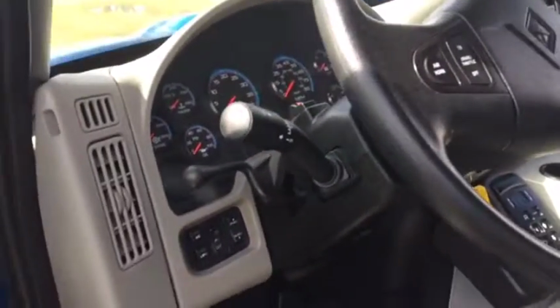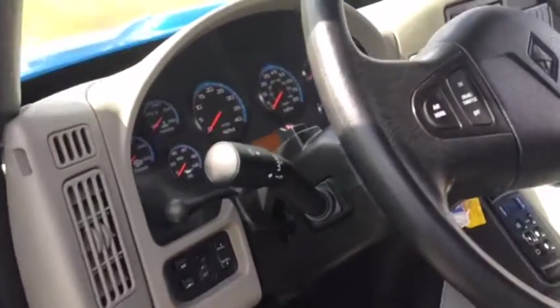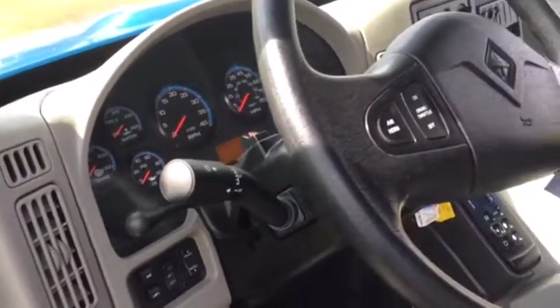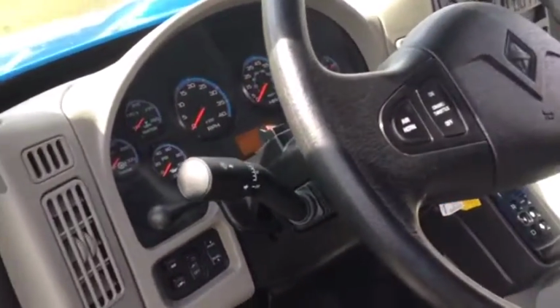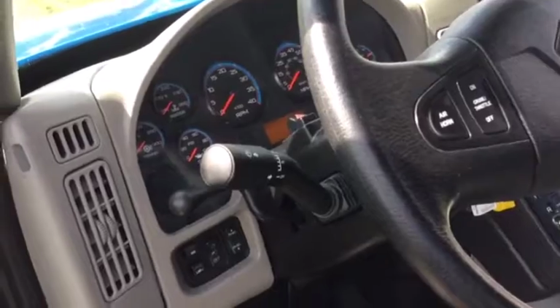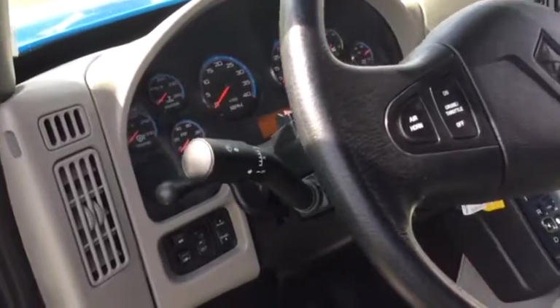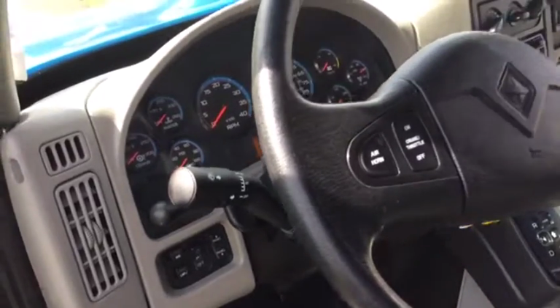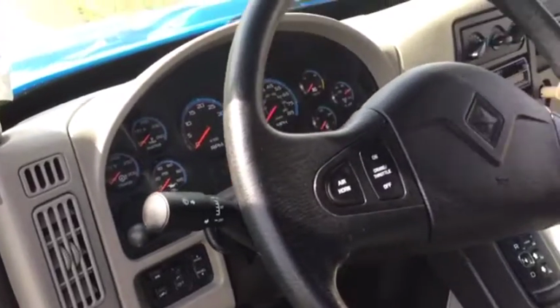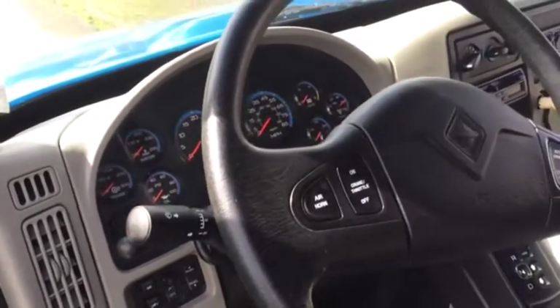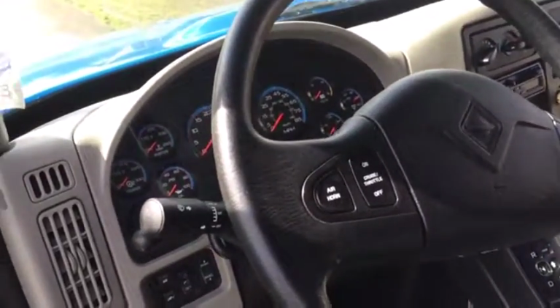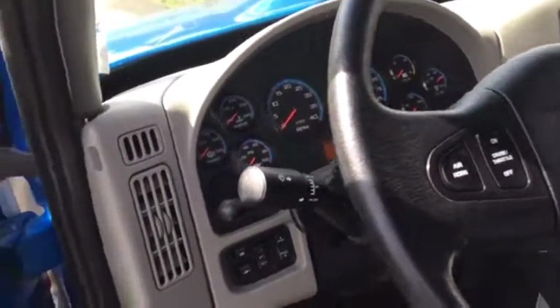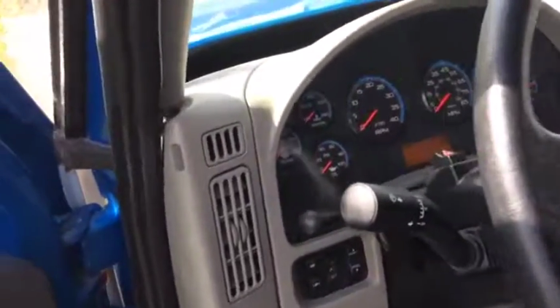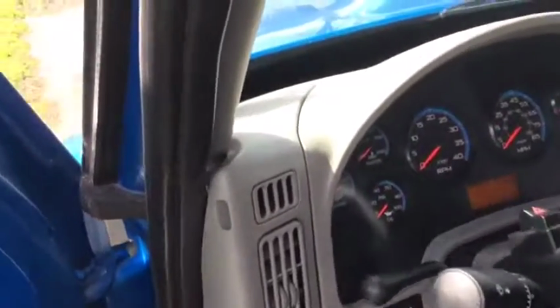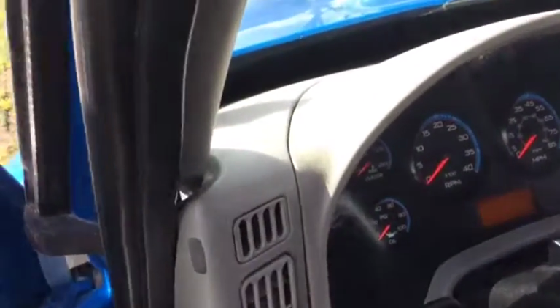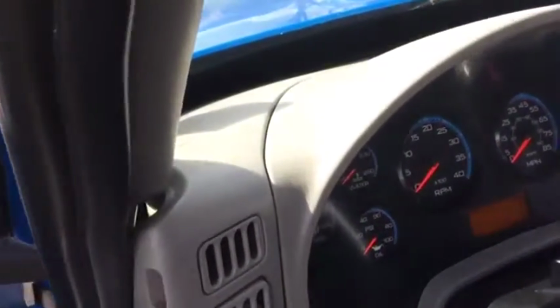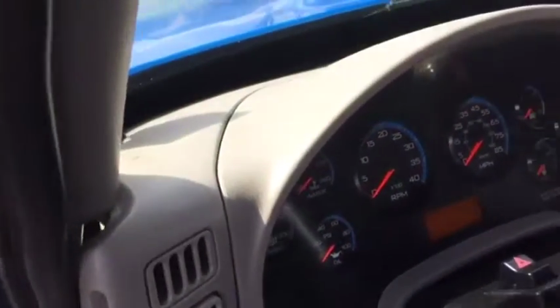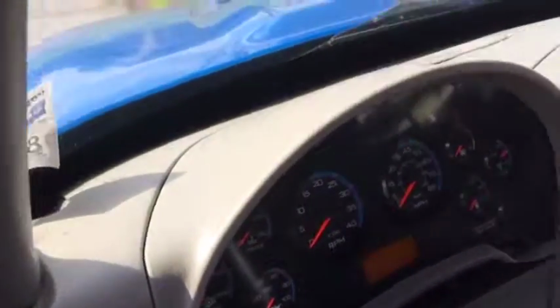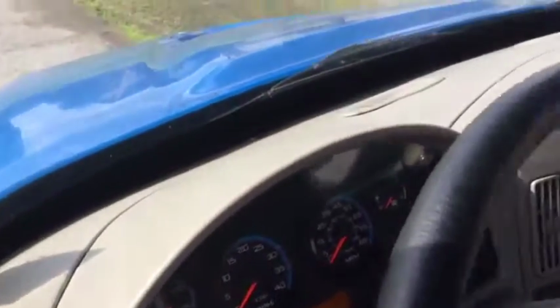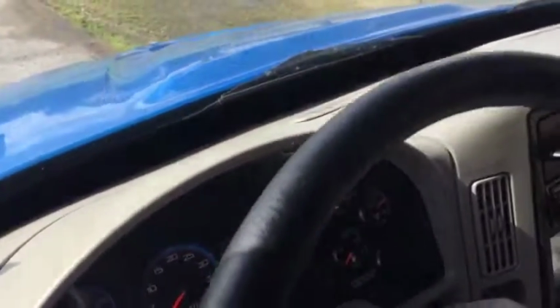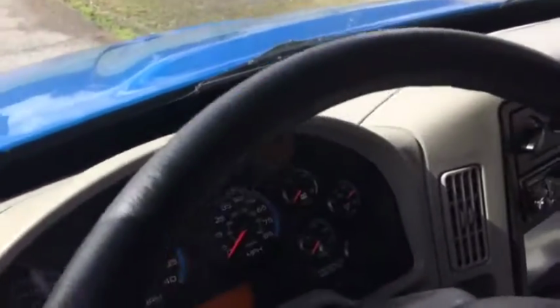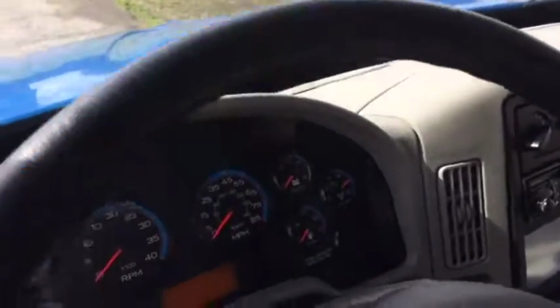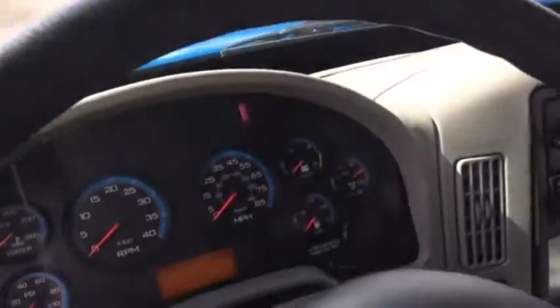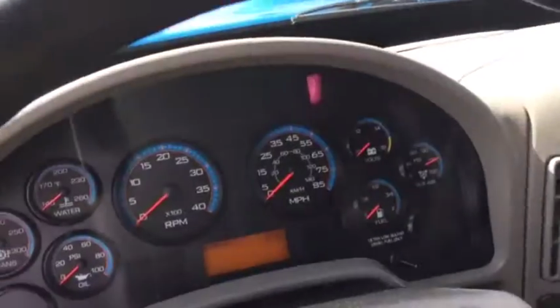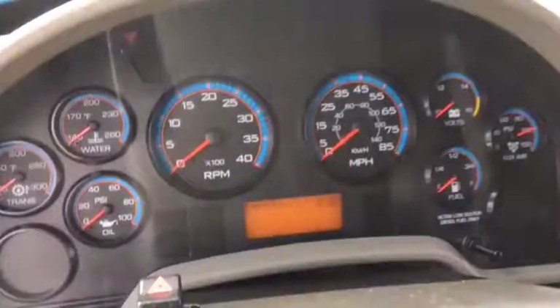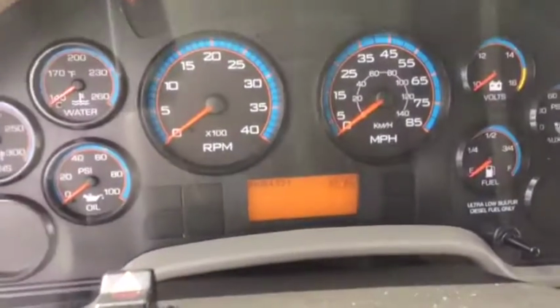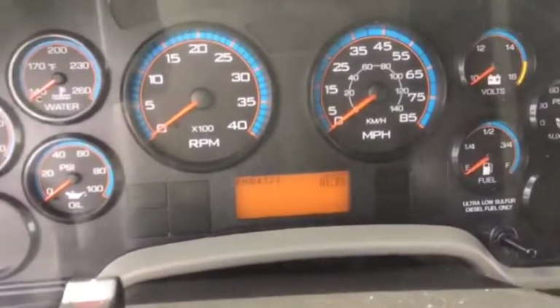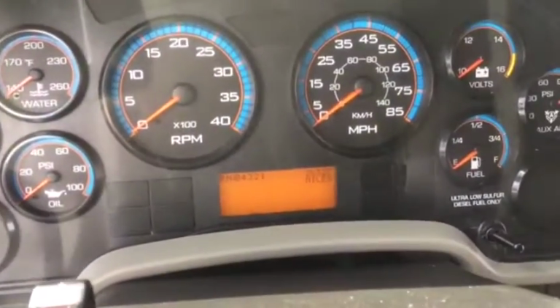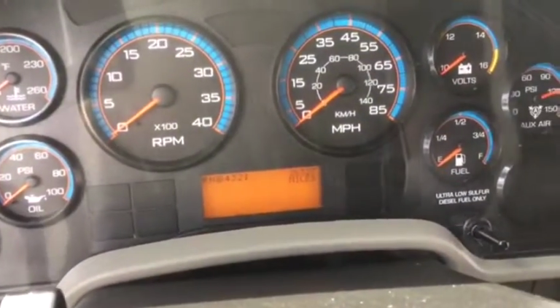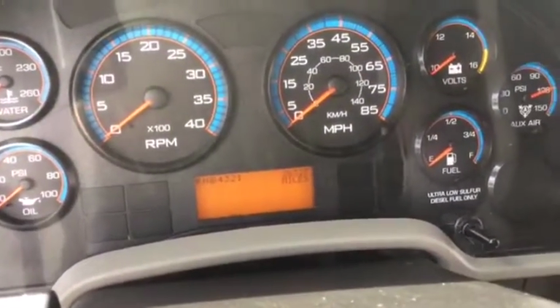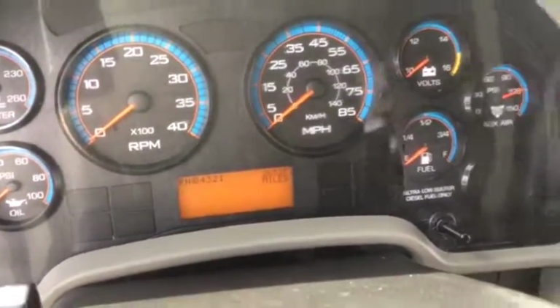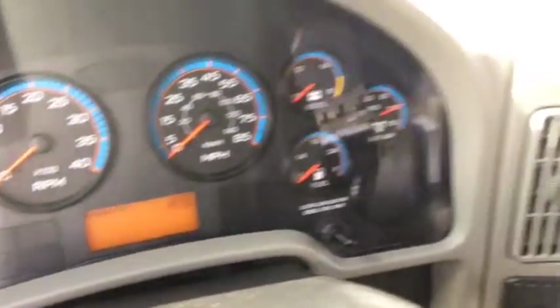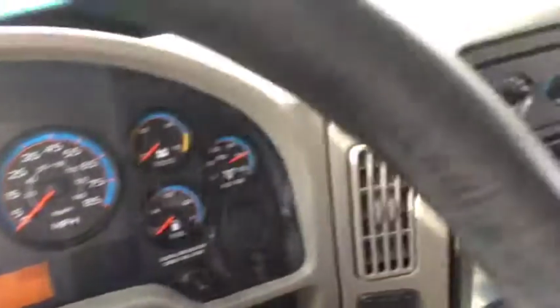You can work off the stairway, you can work your horn, you can work your cruise — everything's like it's supposed to be. Dash is nice and clean and straight, not all broke up or beat up. There's those 26,000 miles shown right there.